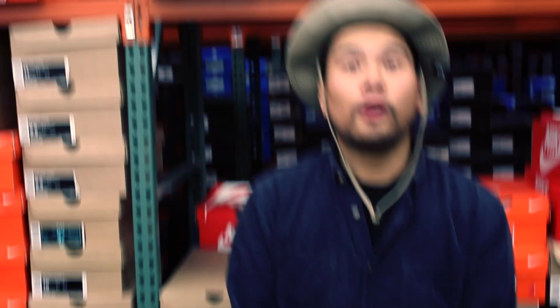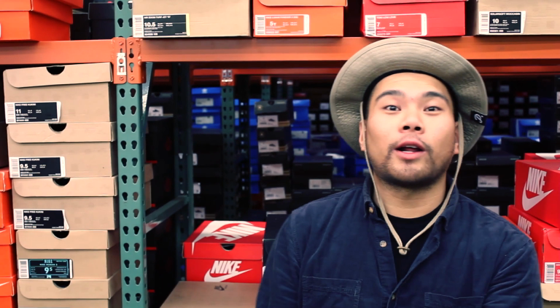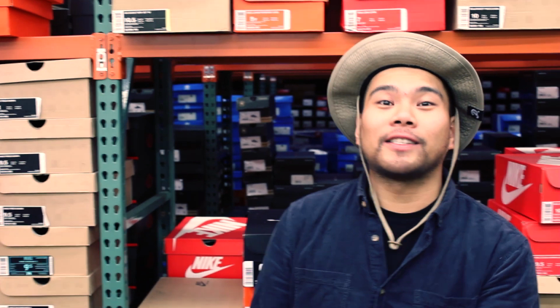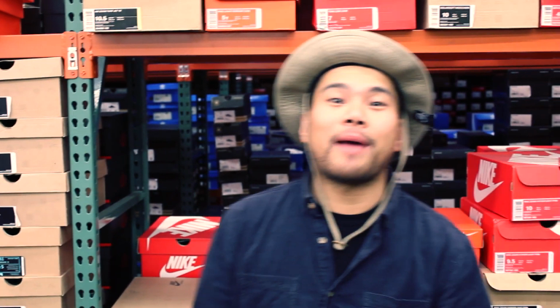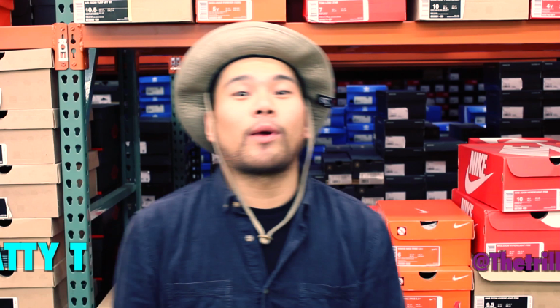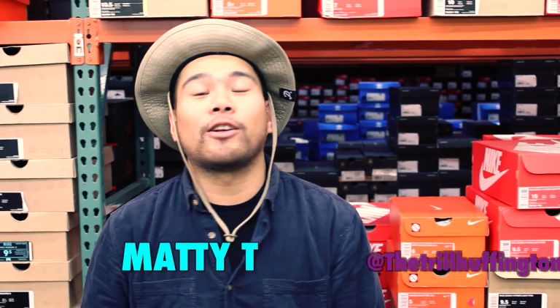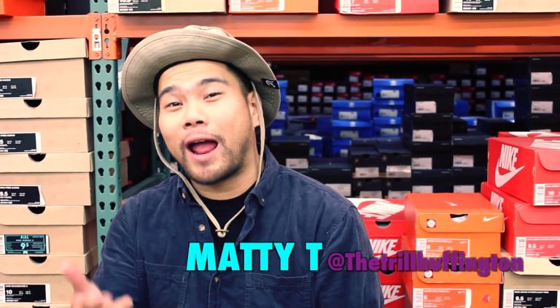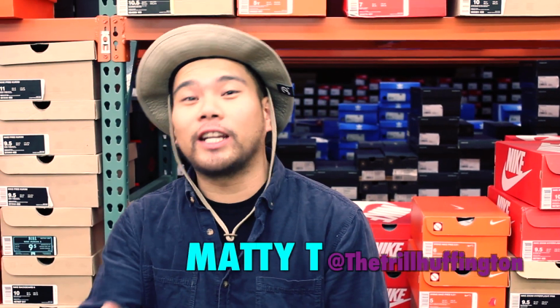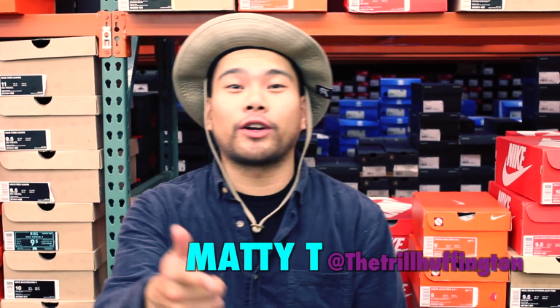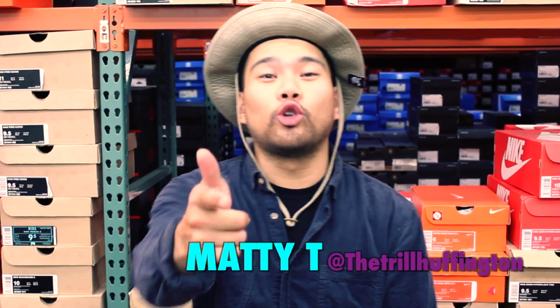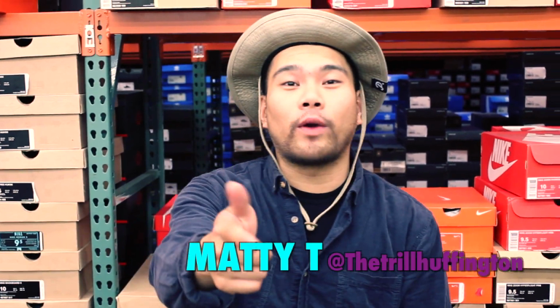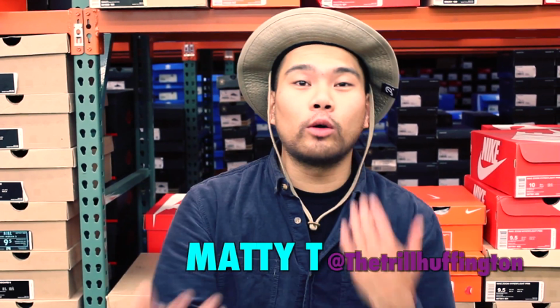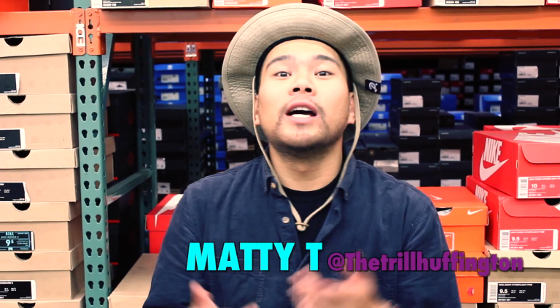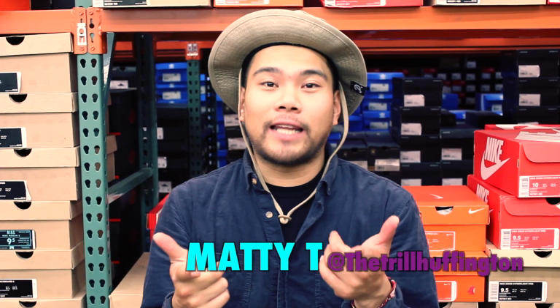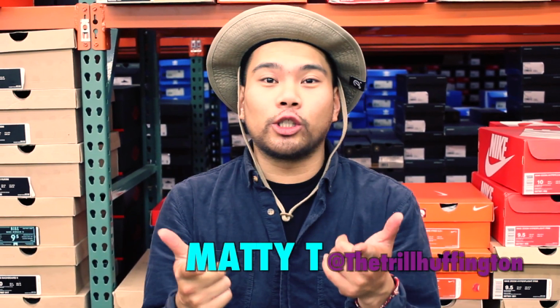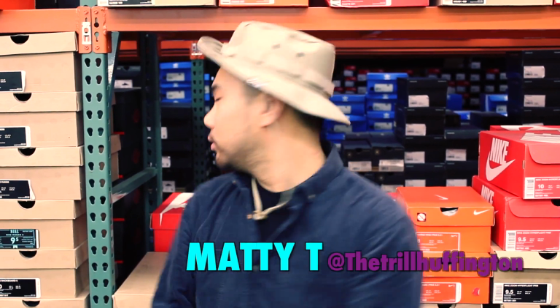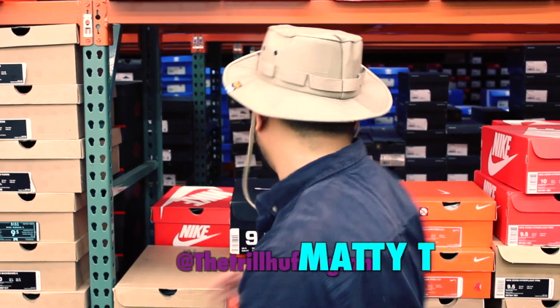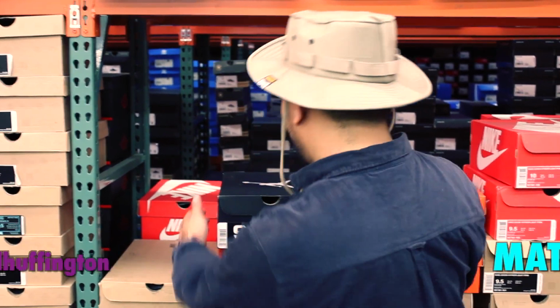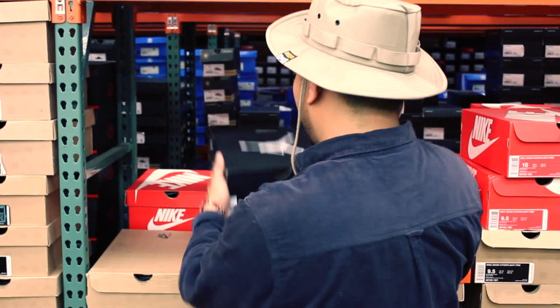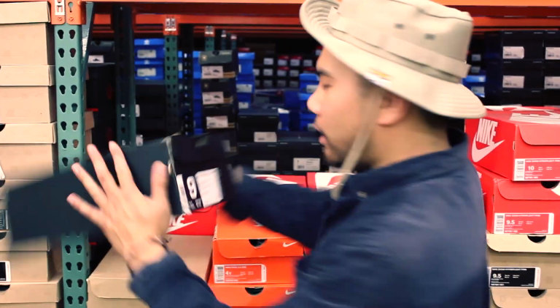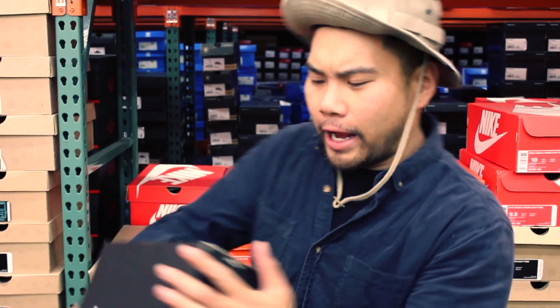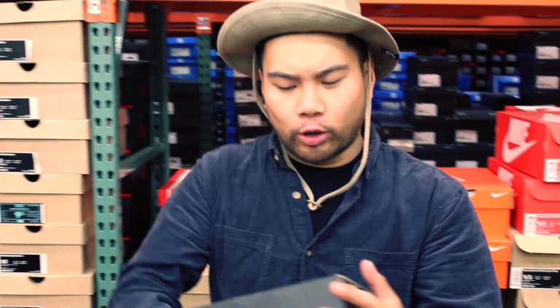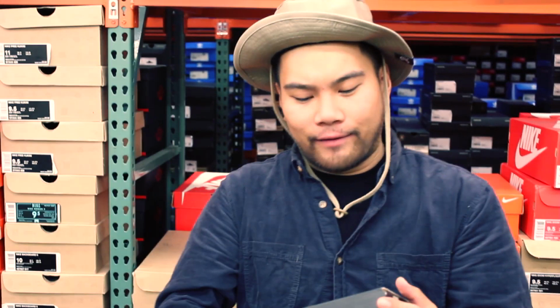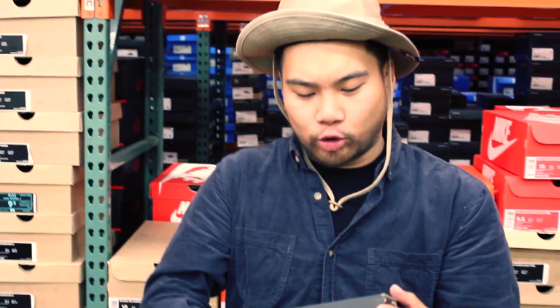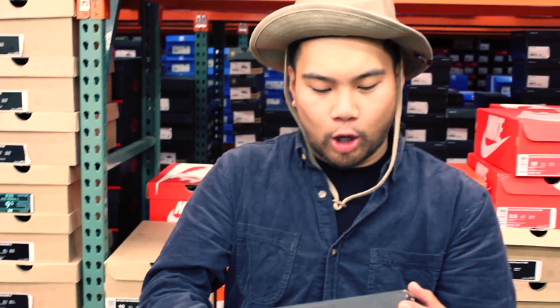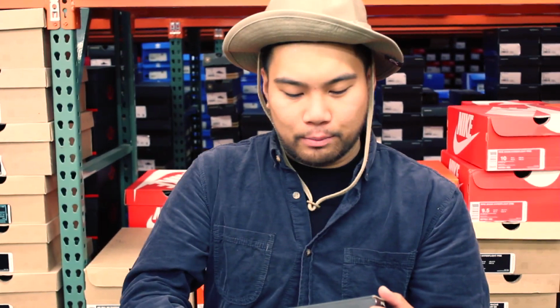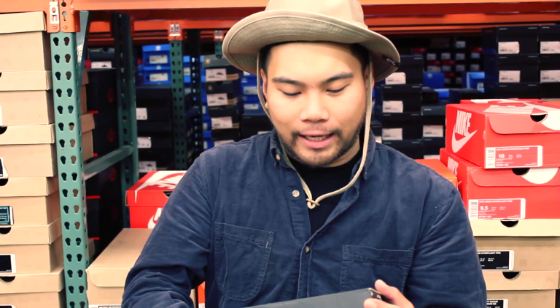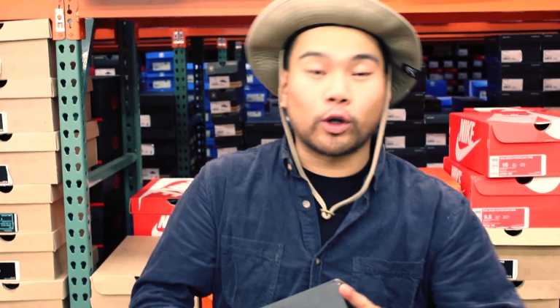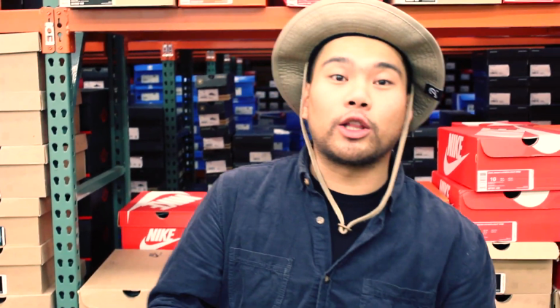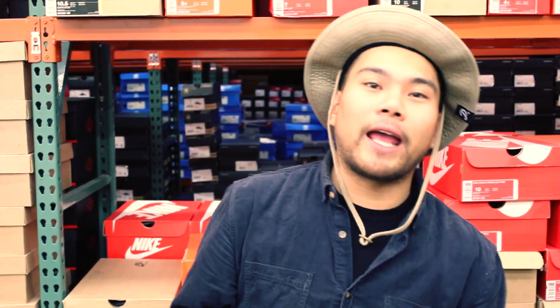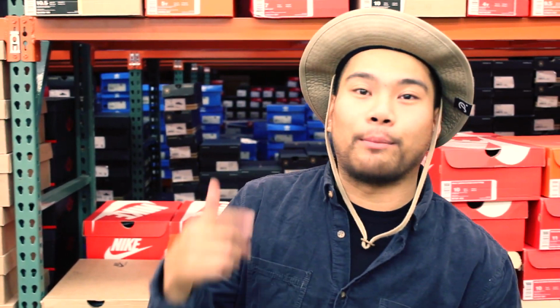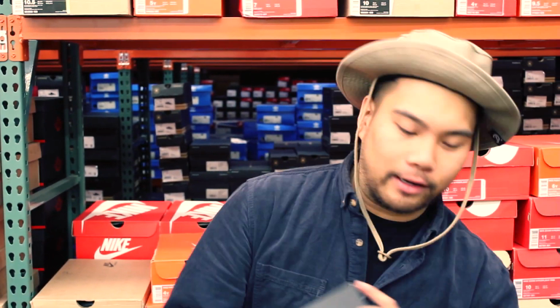Yo, what's up guys? It's me, Matty T. We're at Crown City Neo 39. You already know. Today's shoe: Air Jordan 11 Retro Low in Black, Infrared 23 and Platinum.